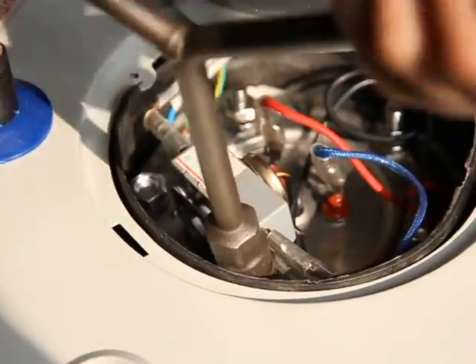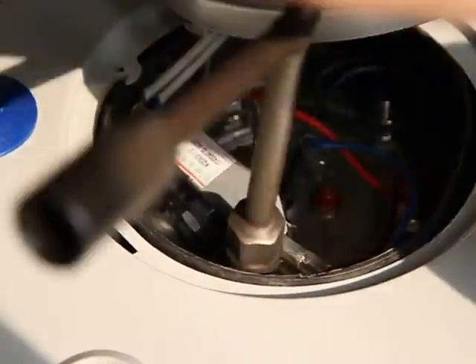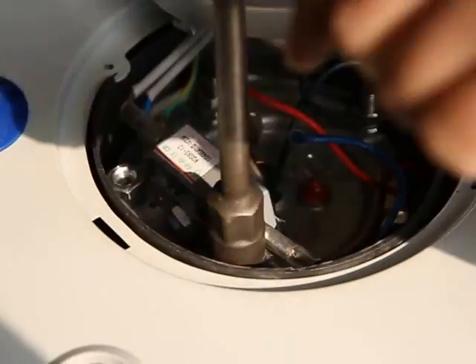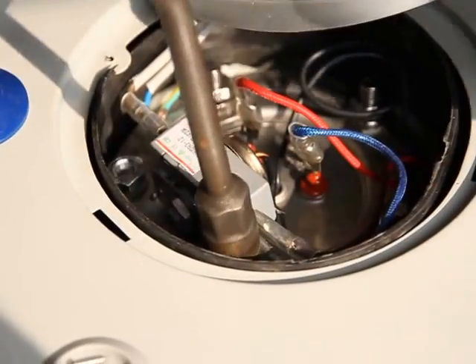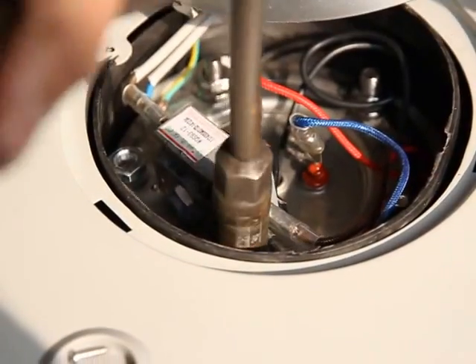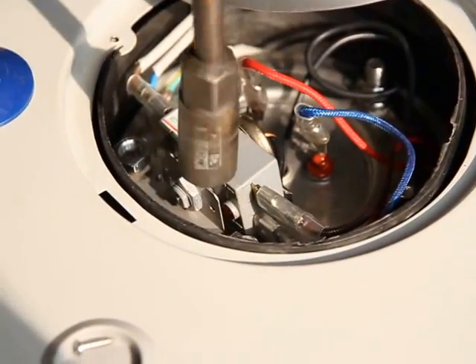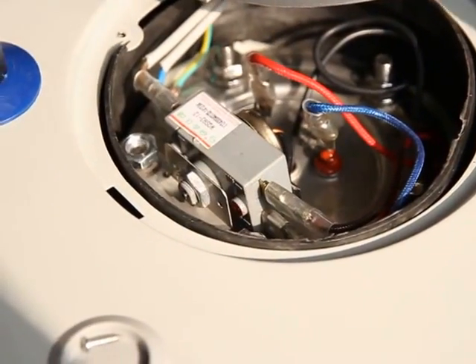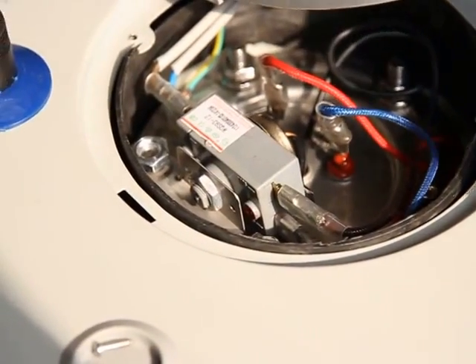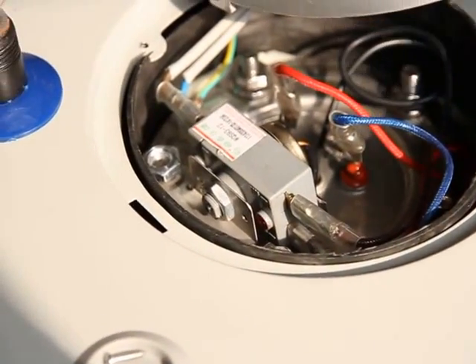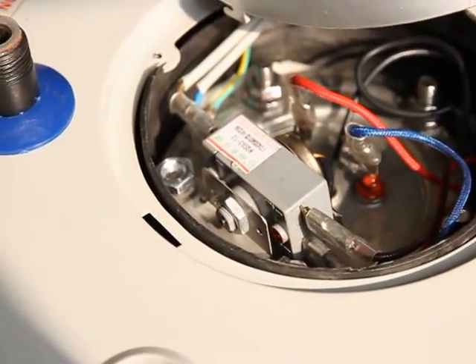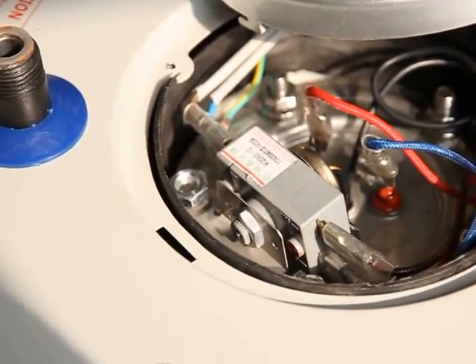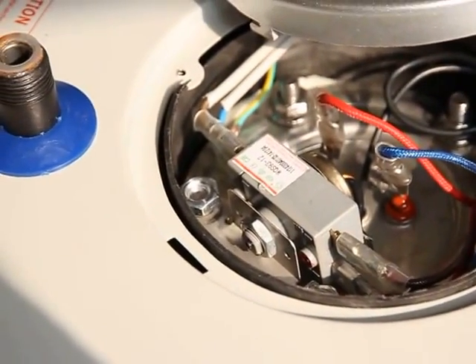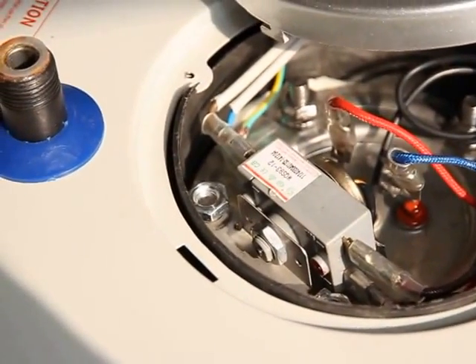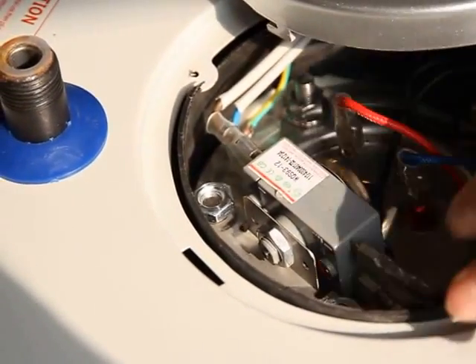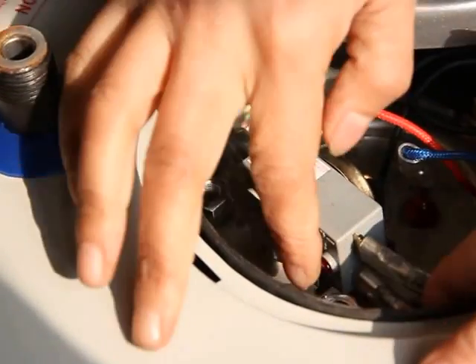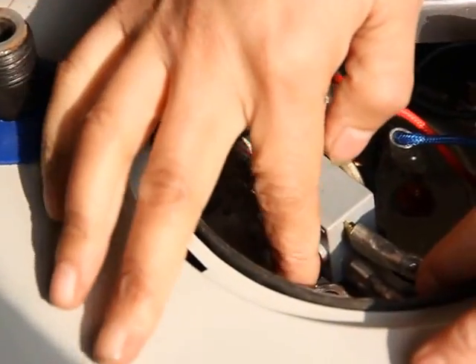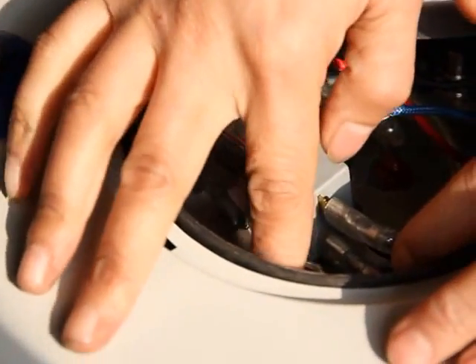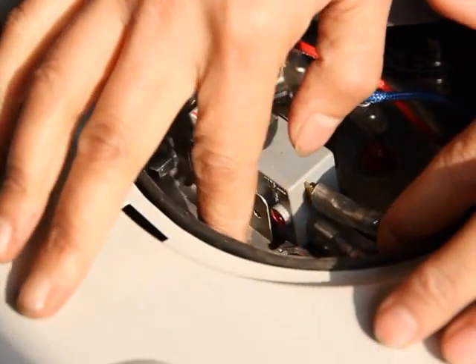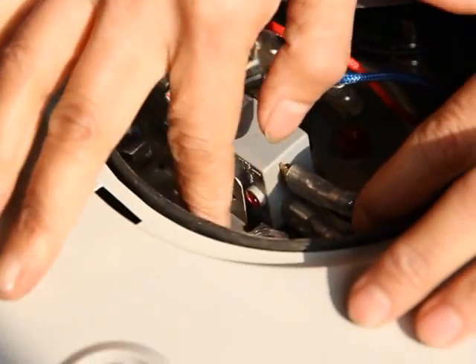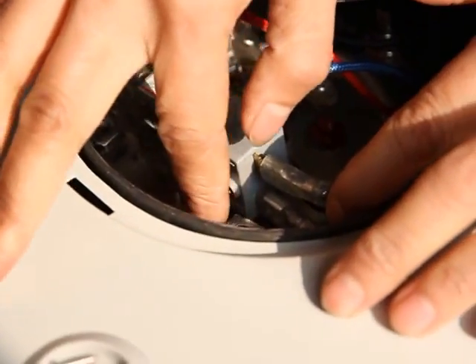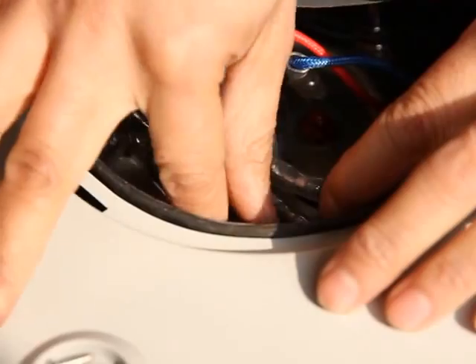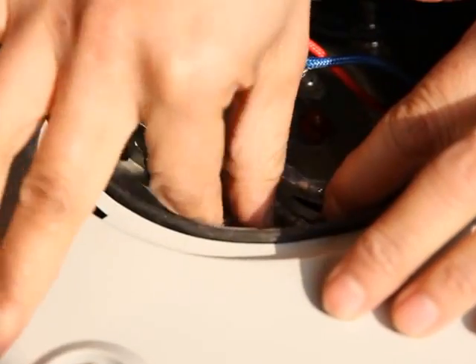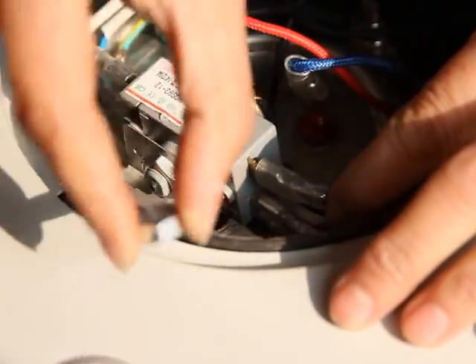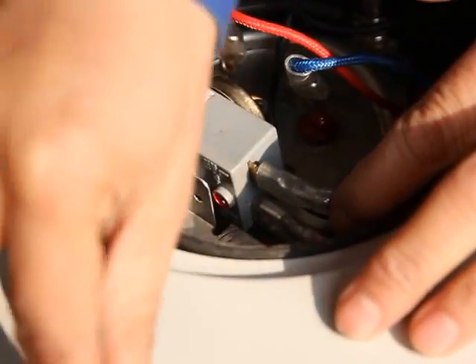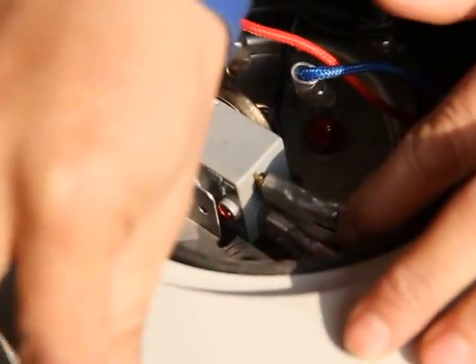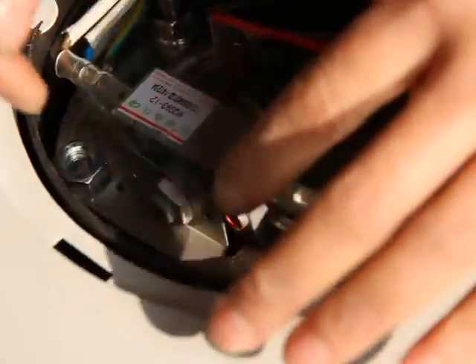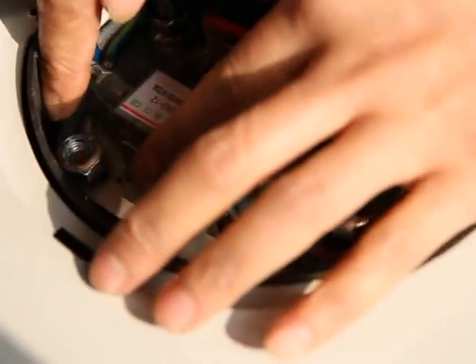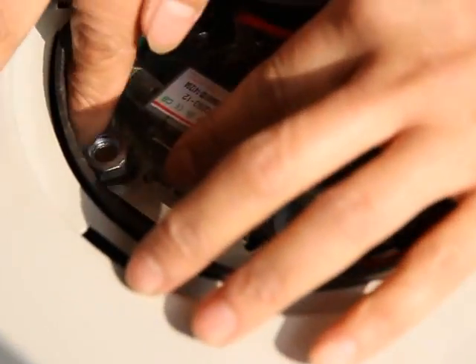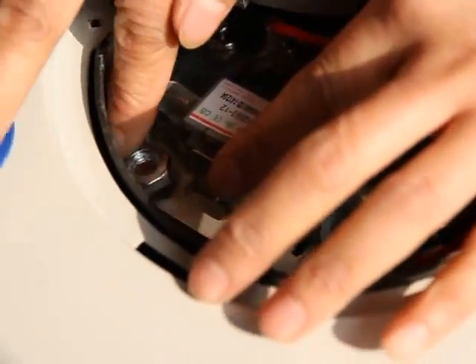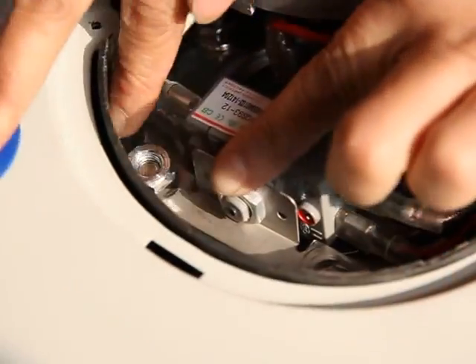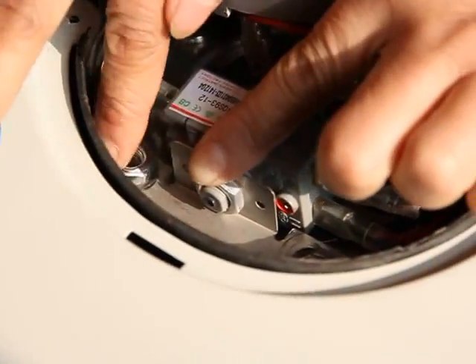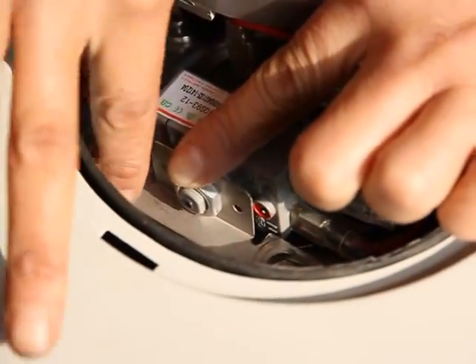Before pulling out the thermocouple, we need to loosen the screws on it, between the thermocouple and the heating element.